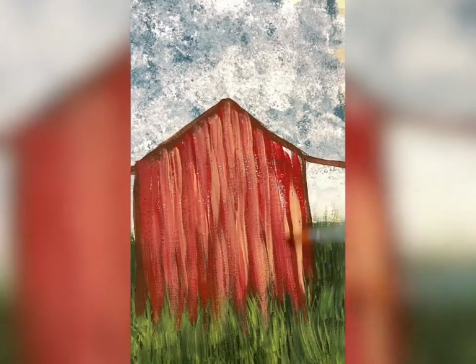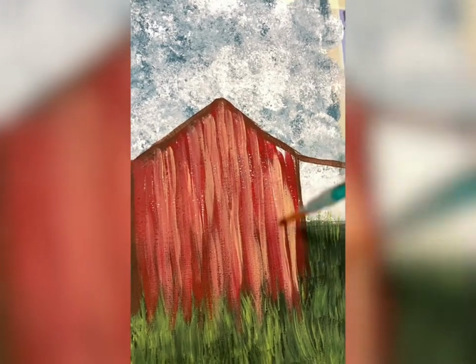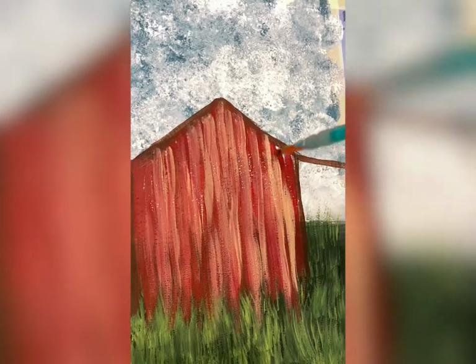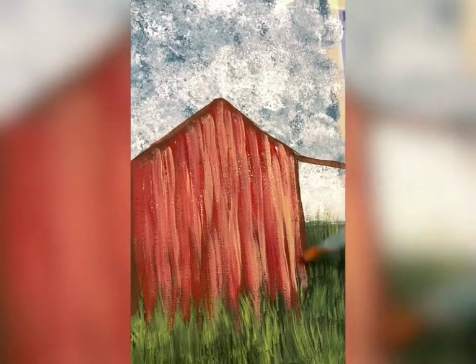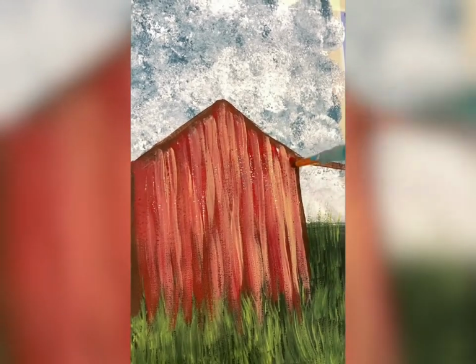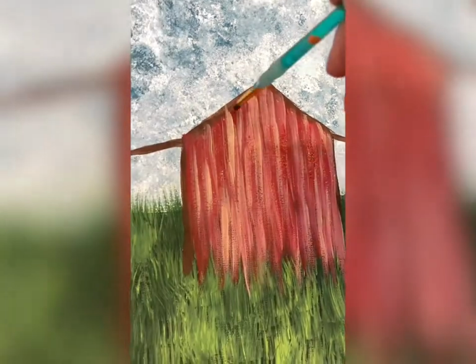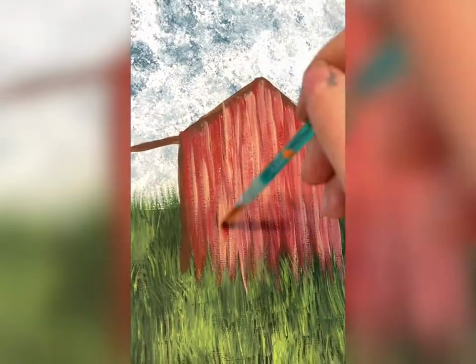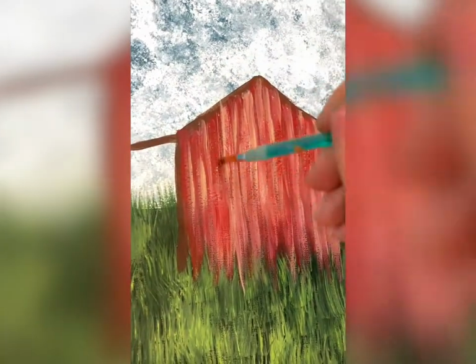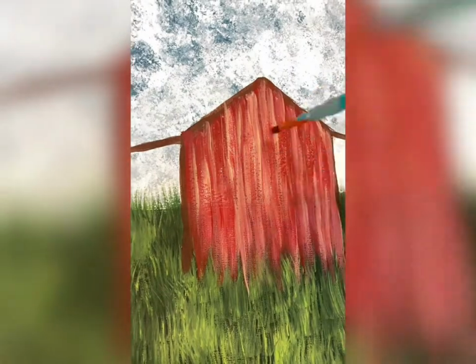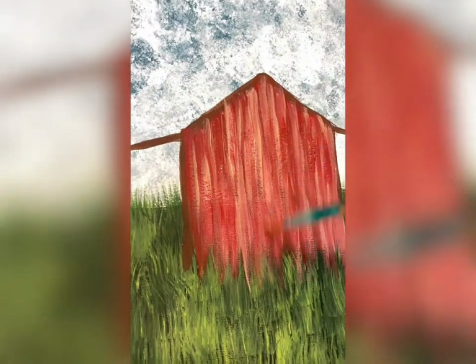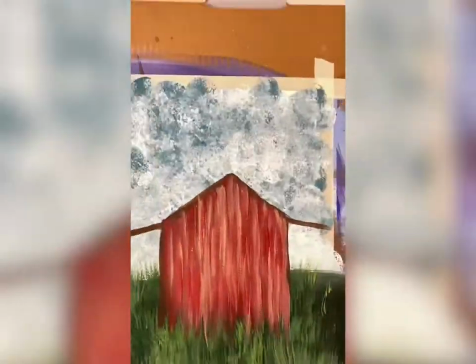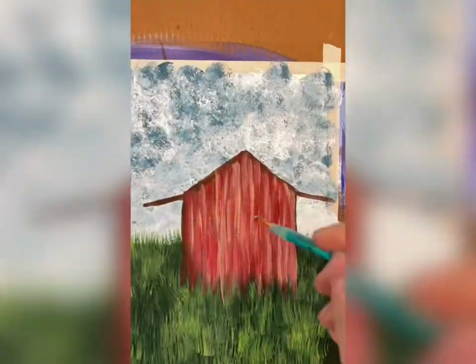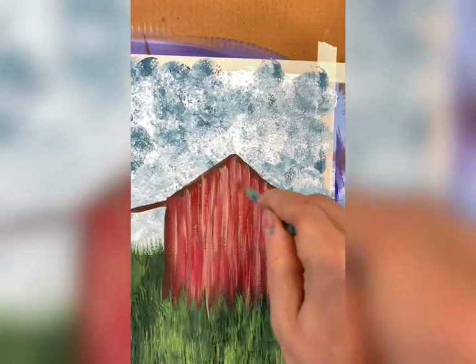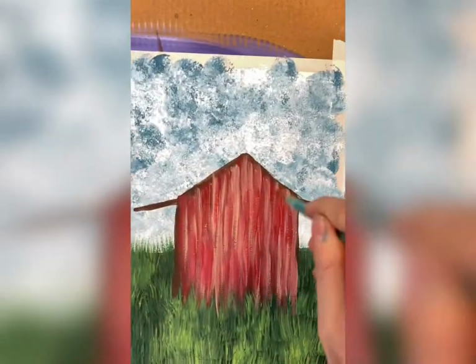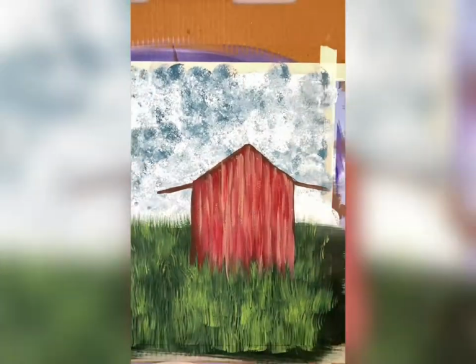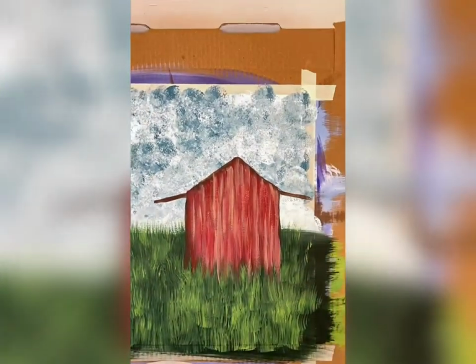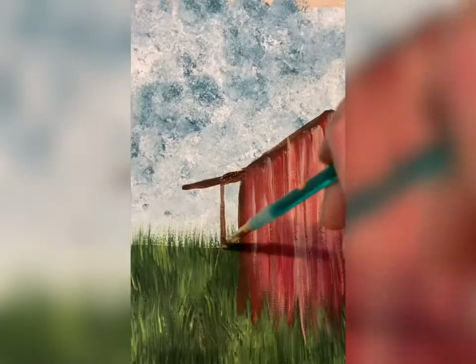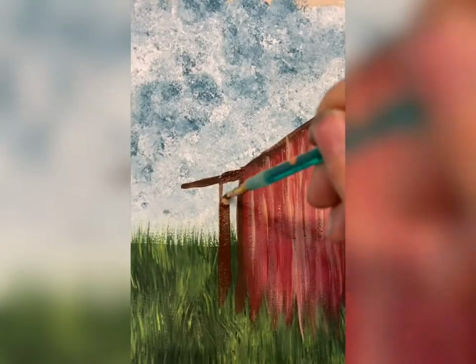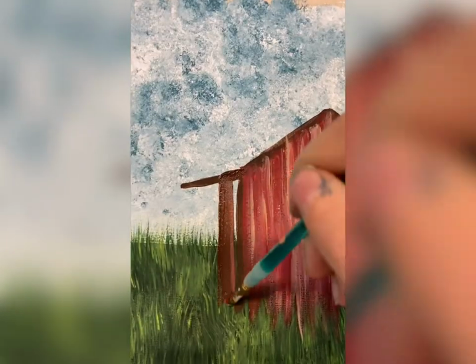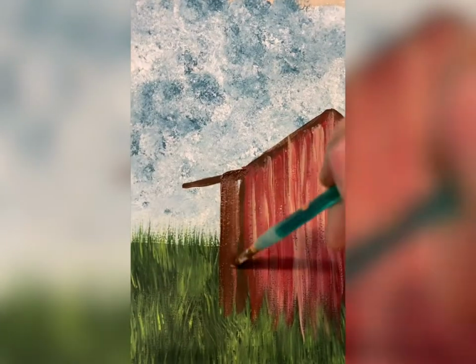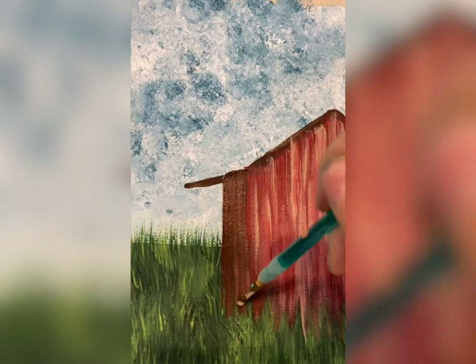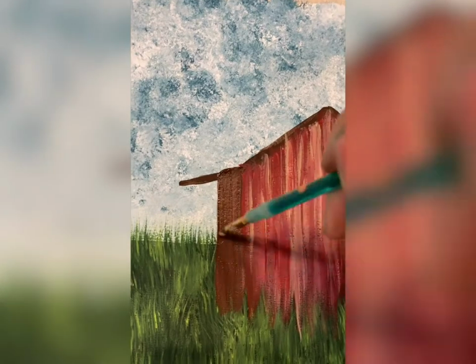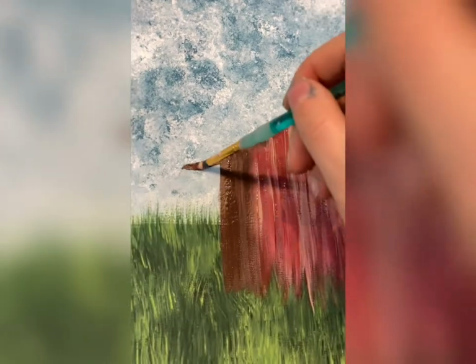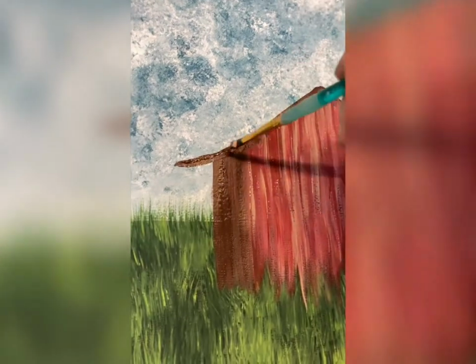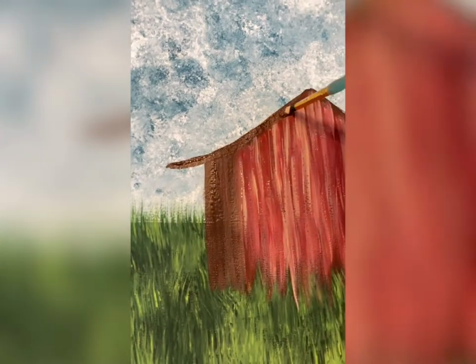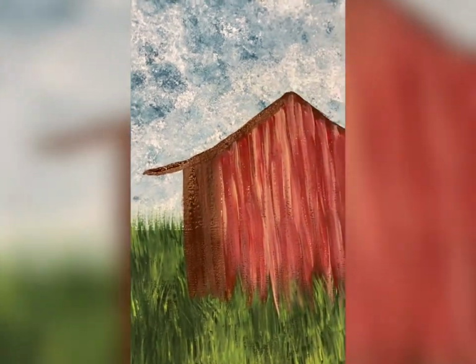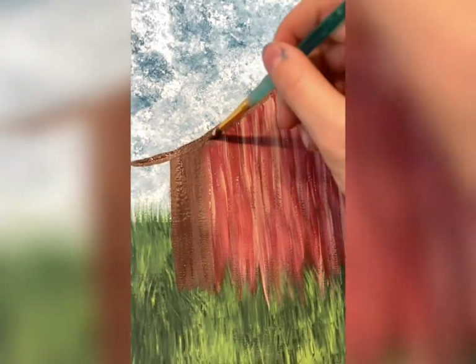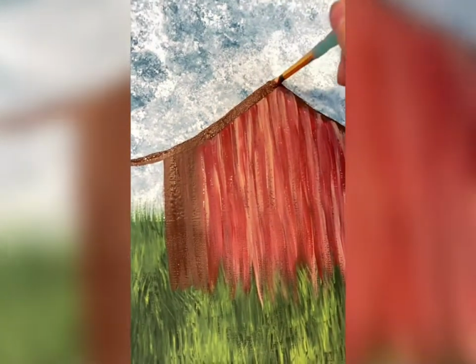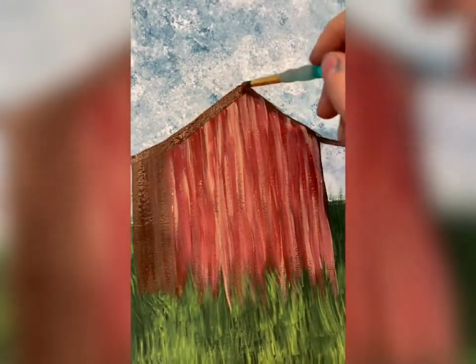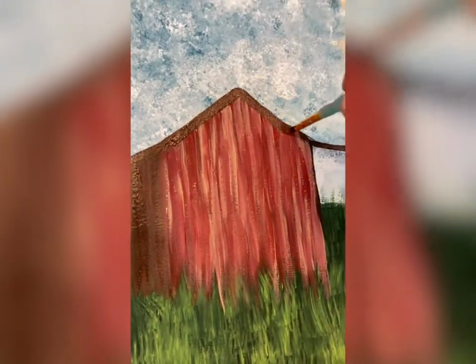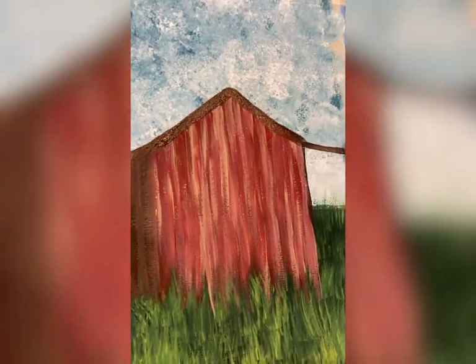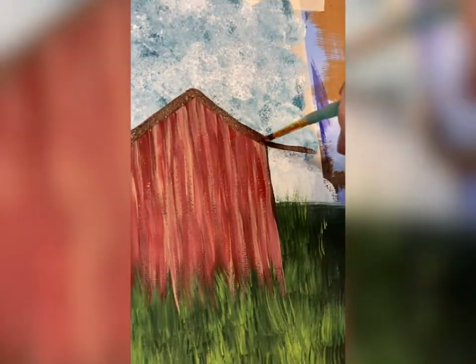If you do too much tan, you can always go back in with some red and blend it. That is a simple barn. I'm going to take some dark brown and do the side of your barn — just do a little chunk of brown on that one side.